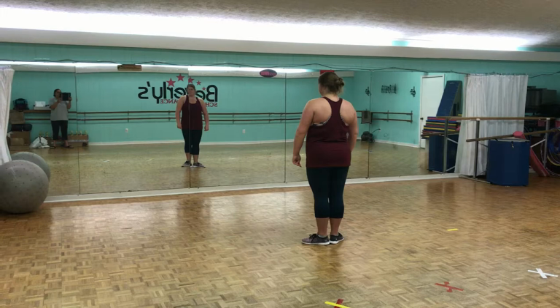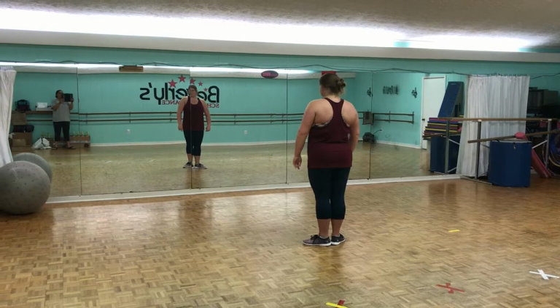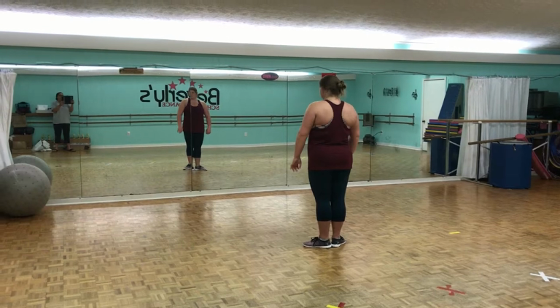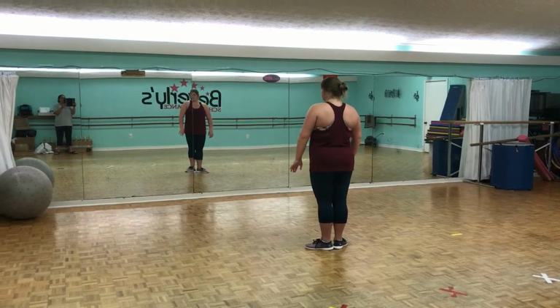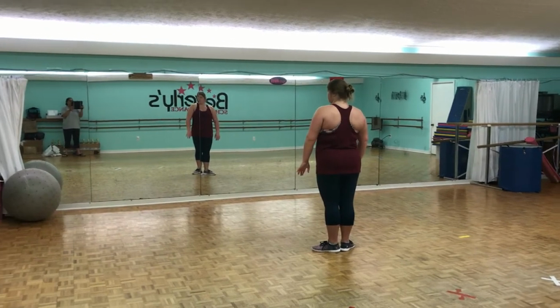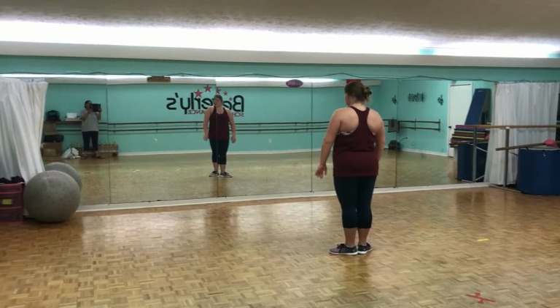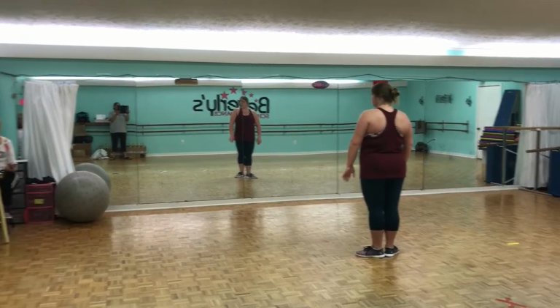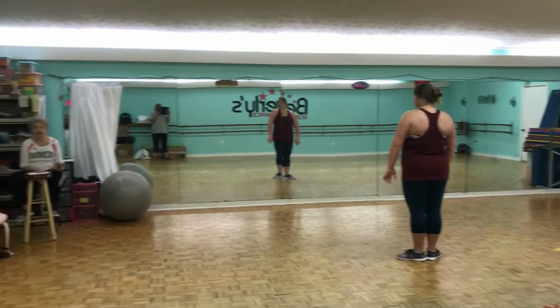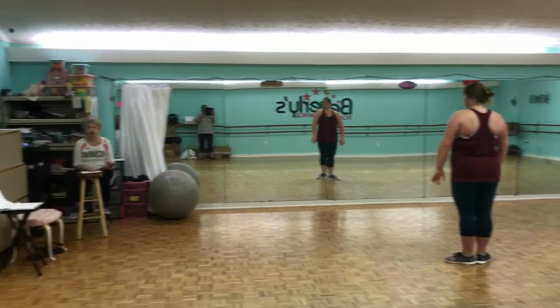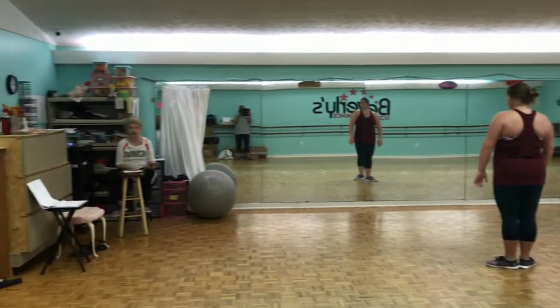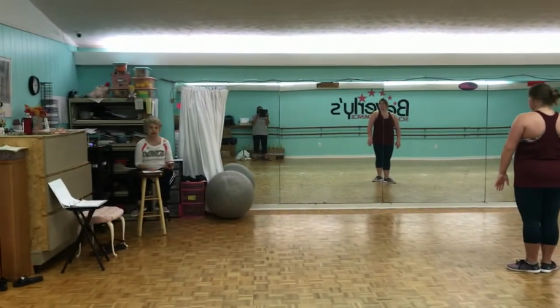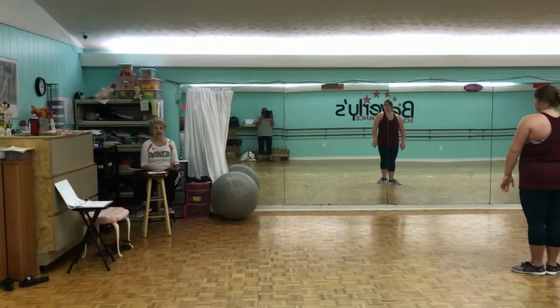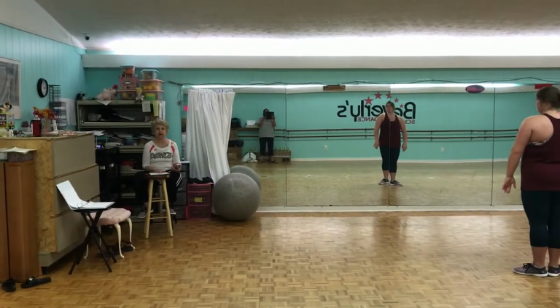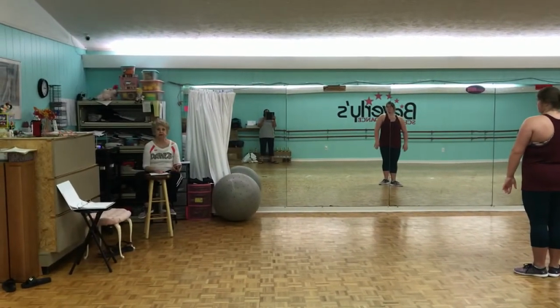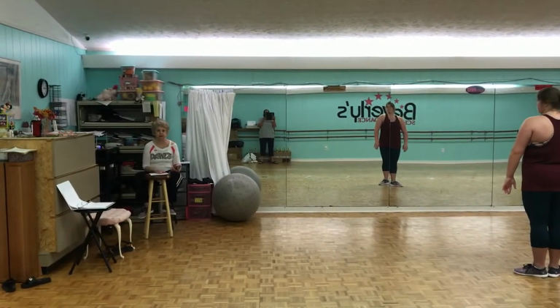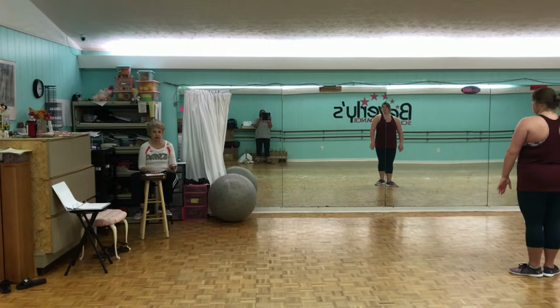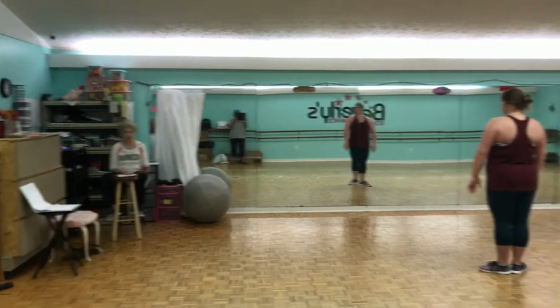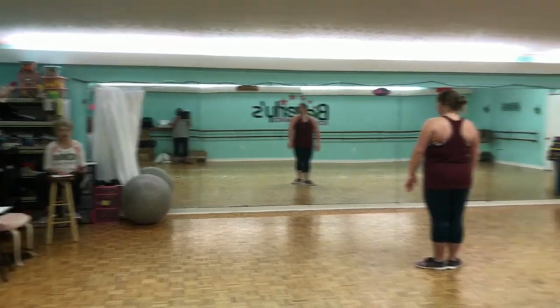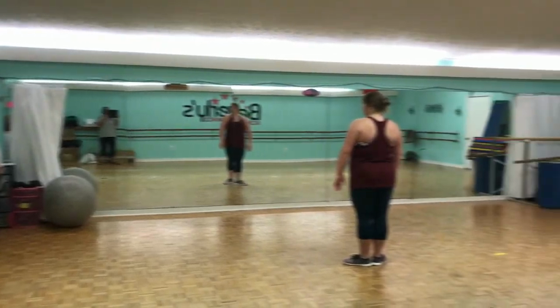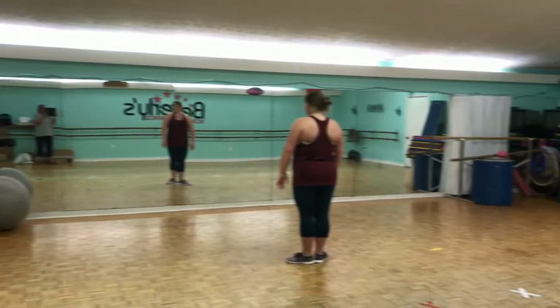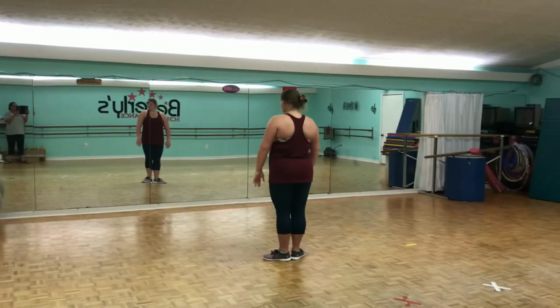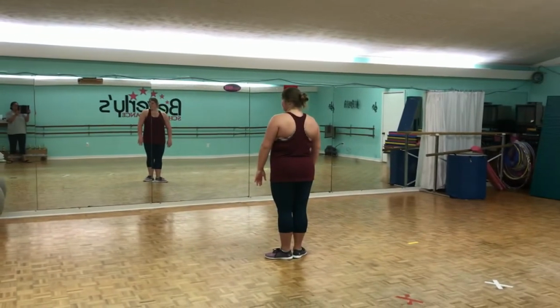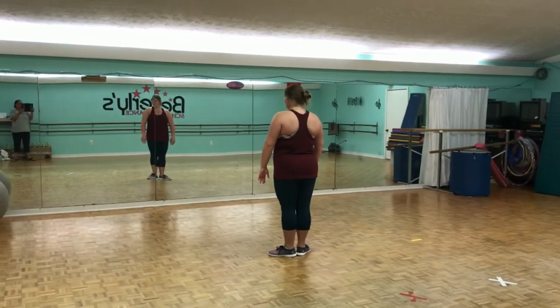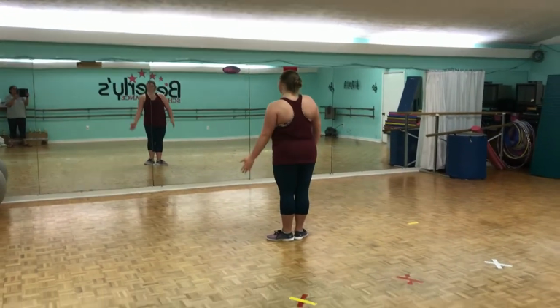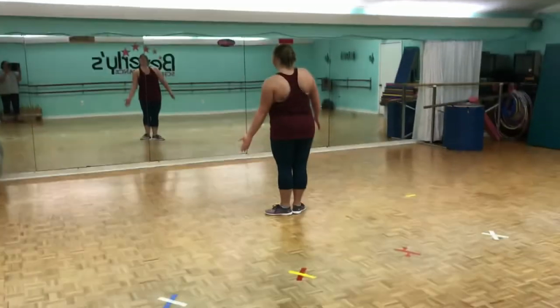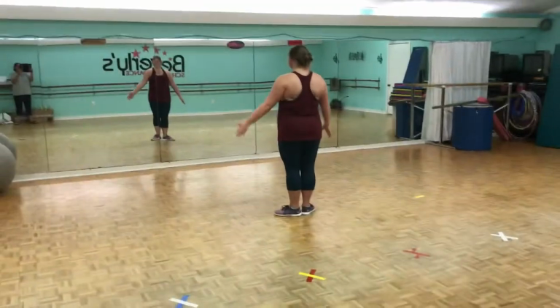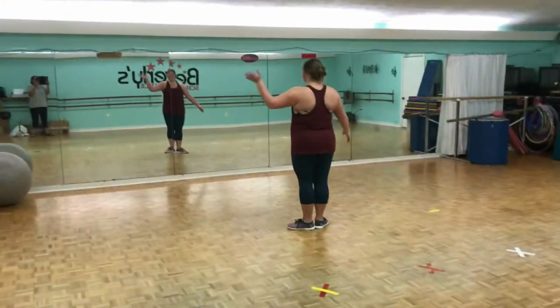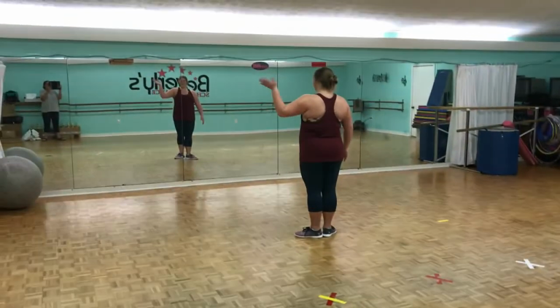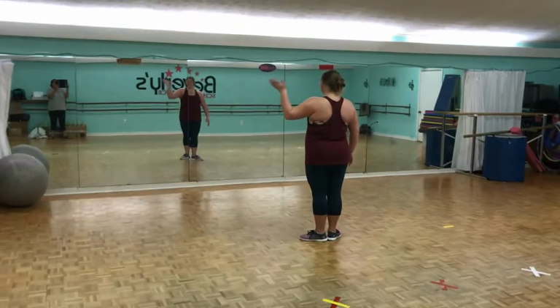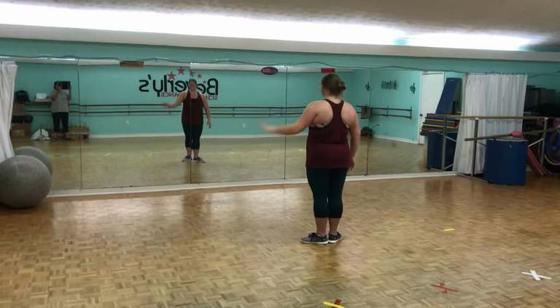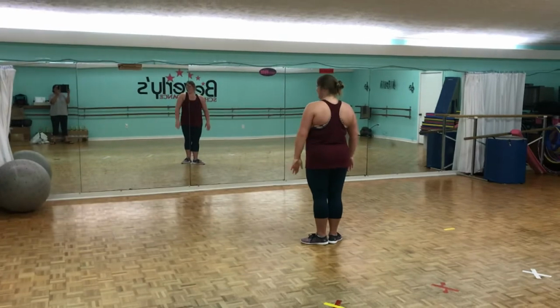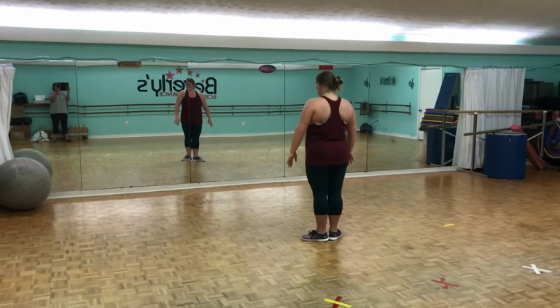This is the 6 o'clock Monday Ballet Class, My Magic Tutu with Shelby. Wave, Shelby. Alright, here we go.